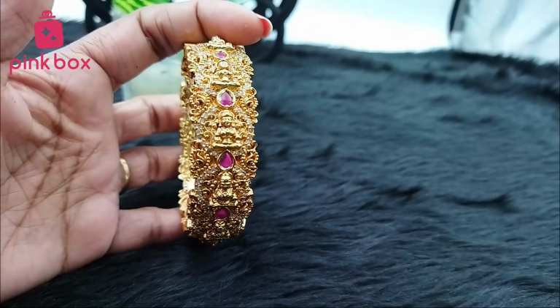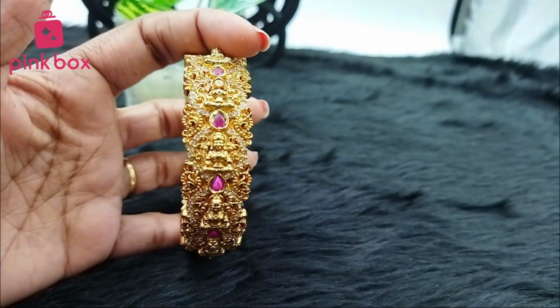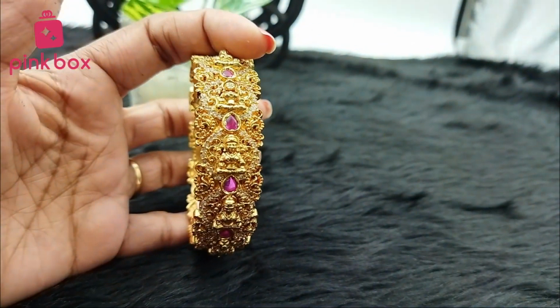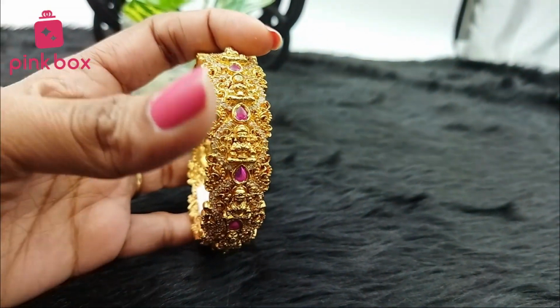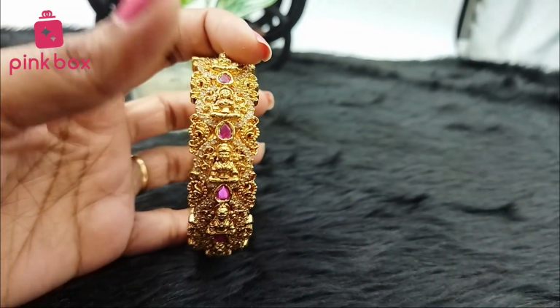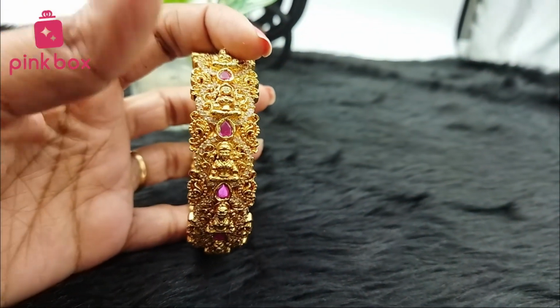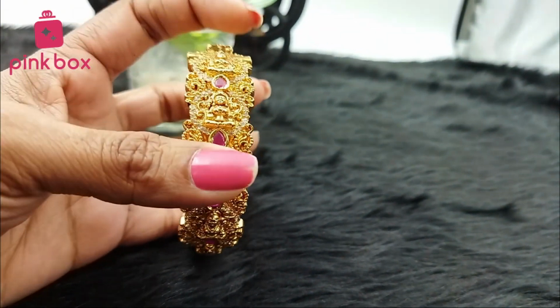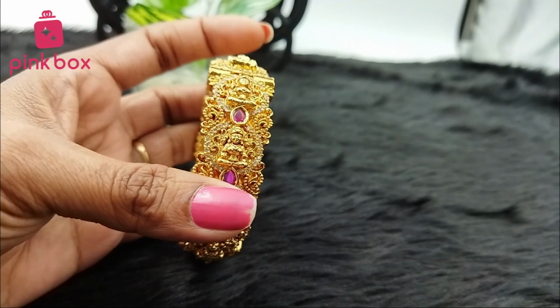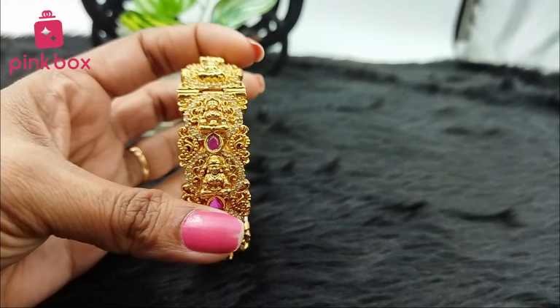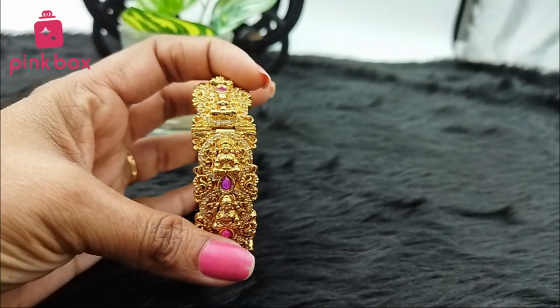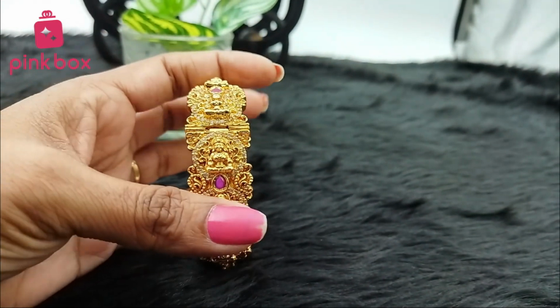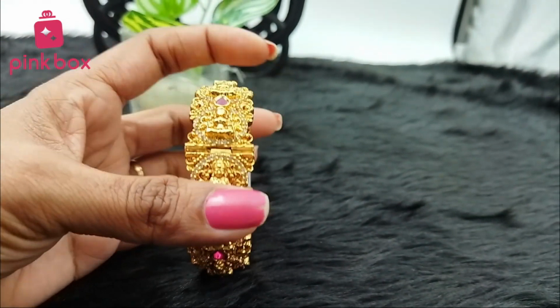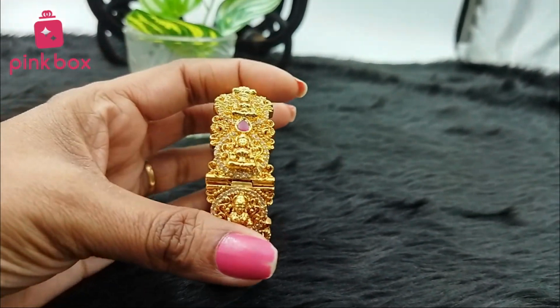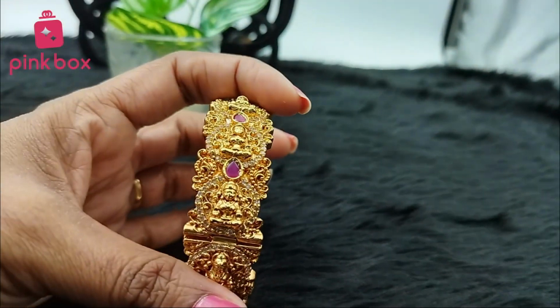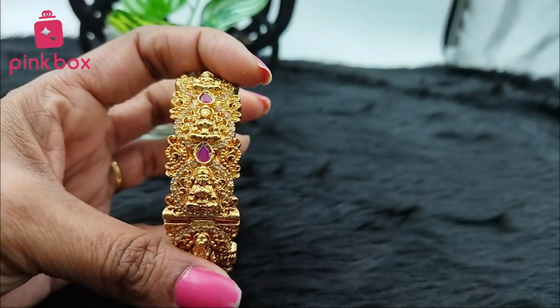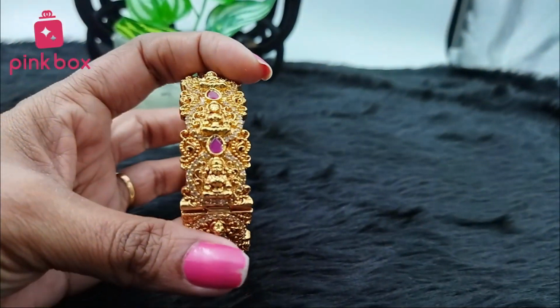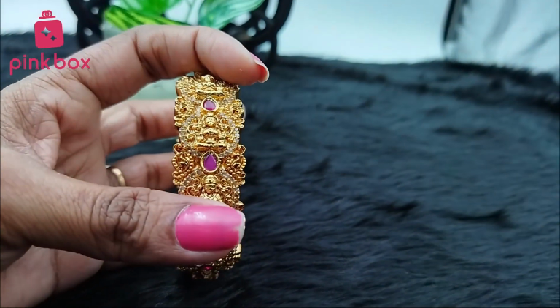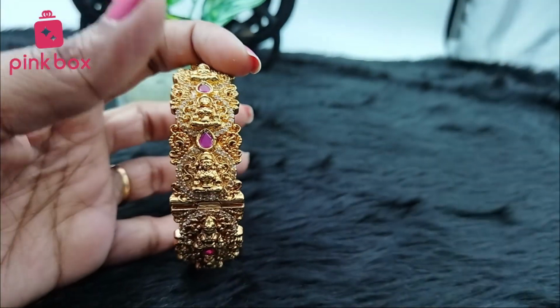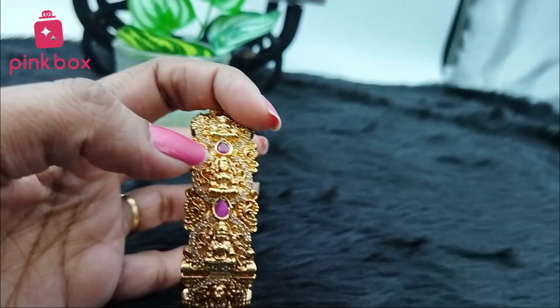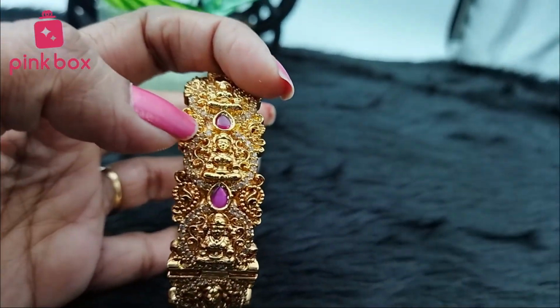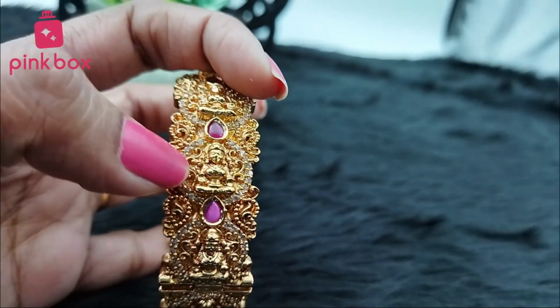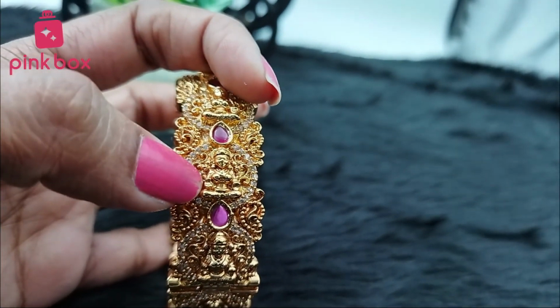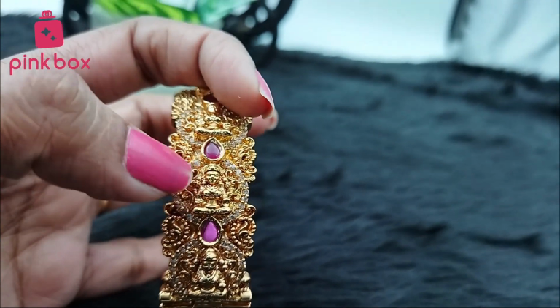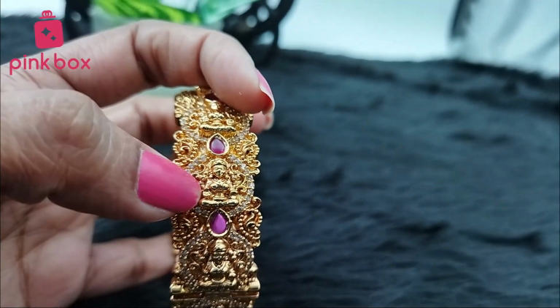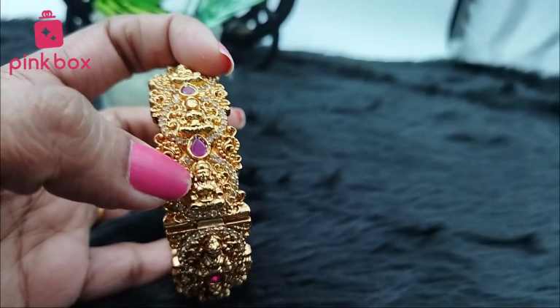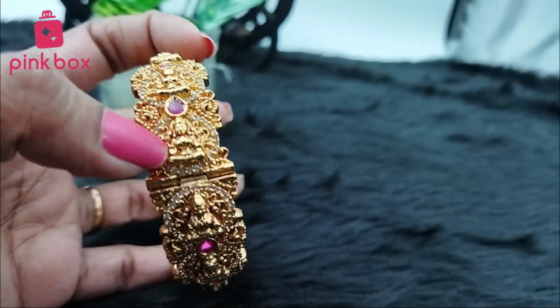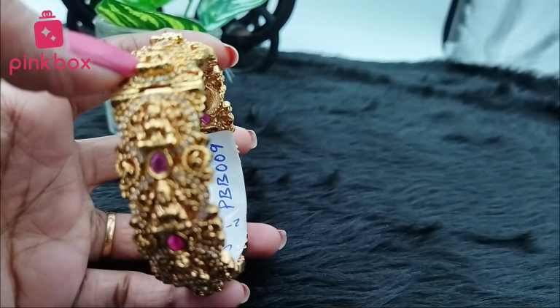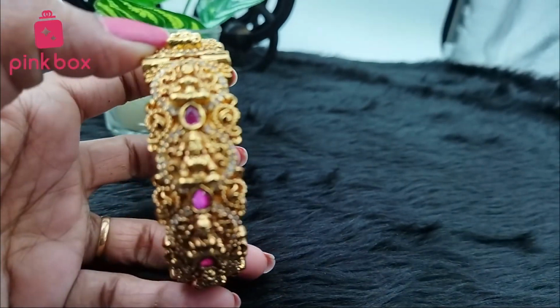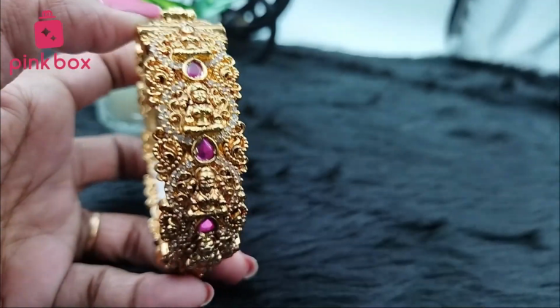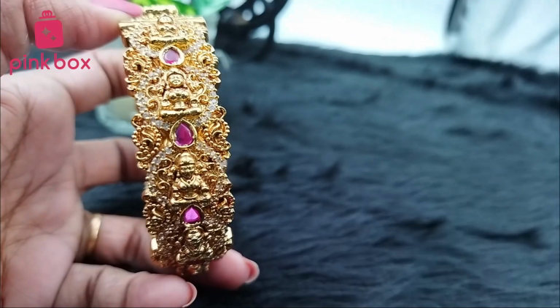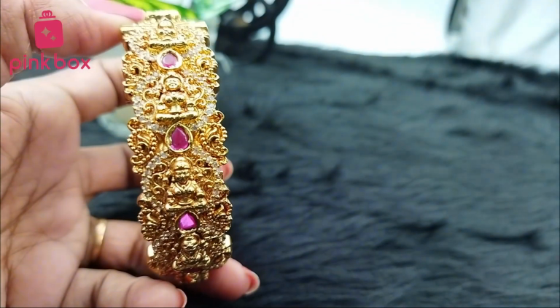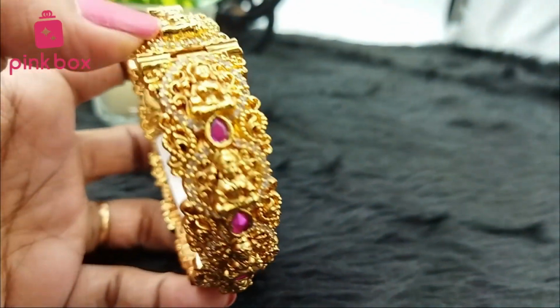Today we came with a very beautiful kada bangle. This is a single bangle, completely nakshi bangle. This is a temple collection bangle — it comes with Laxmi goddesses. You can see here, completely Laxmi goddesses.